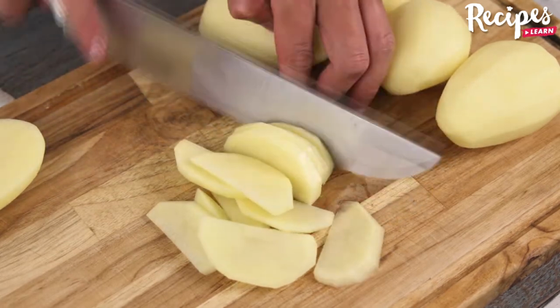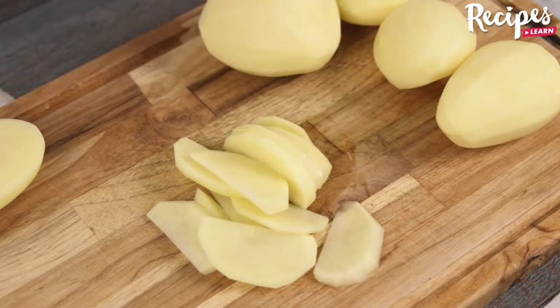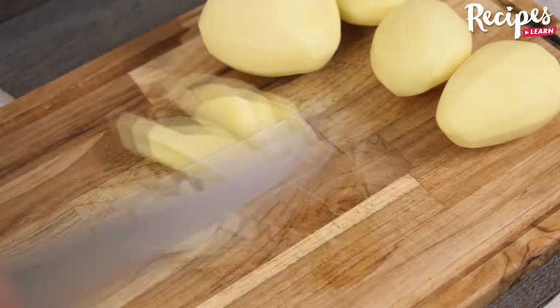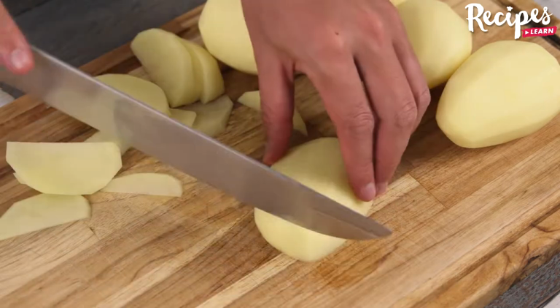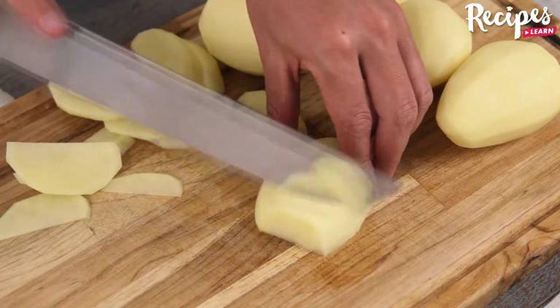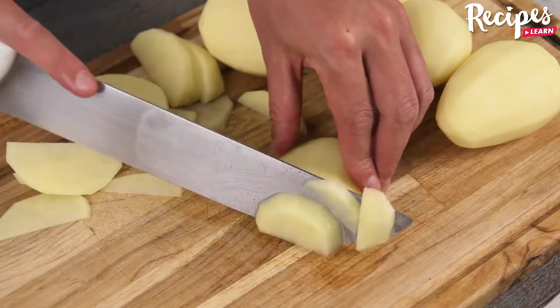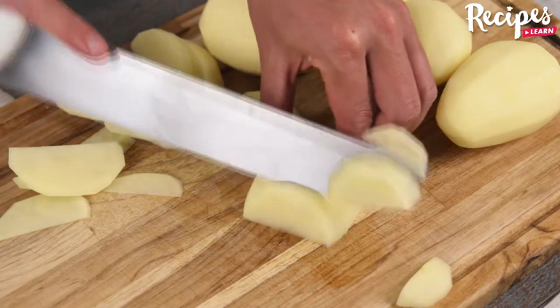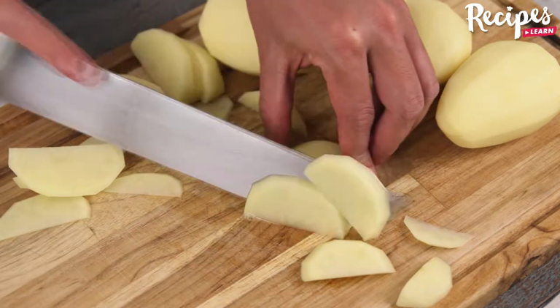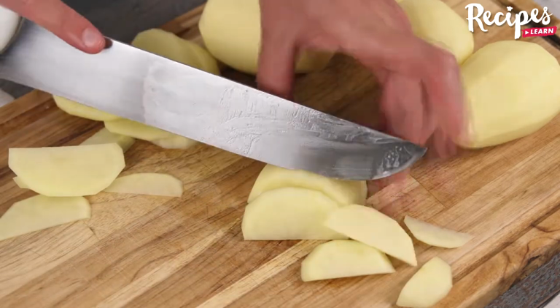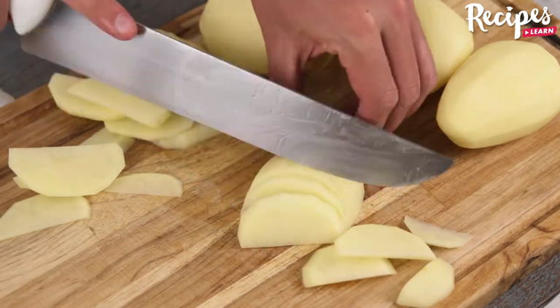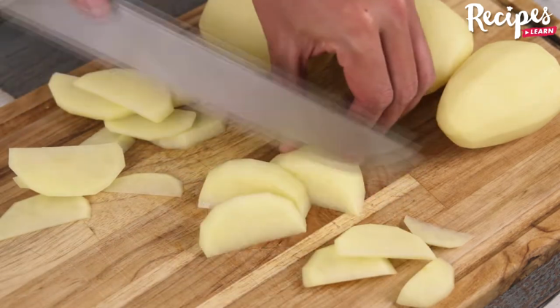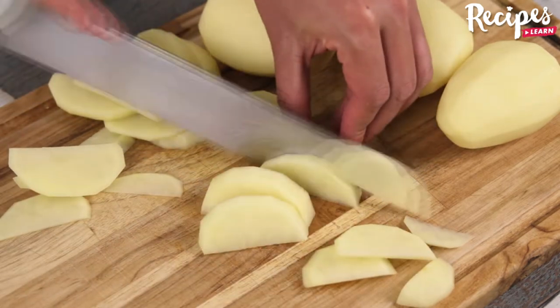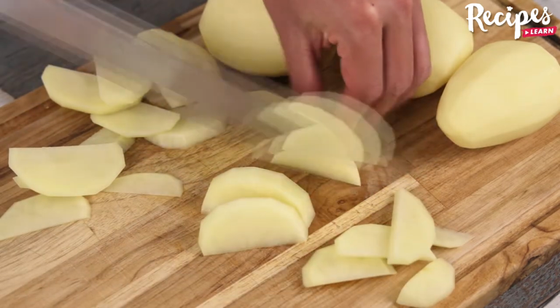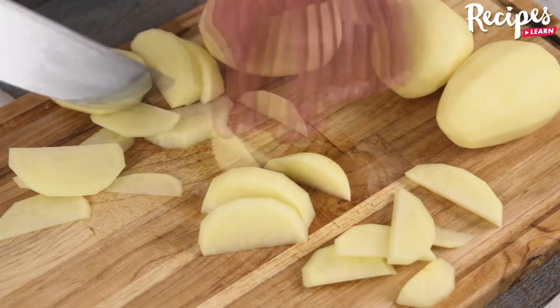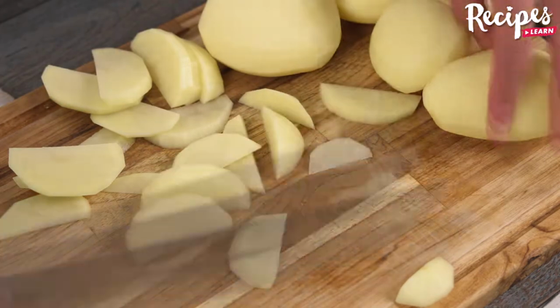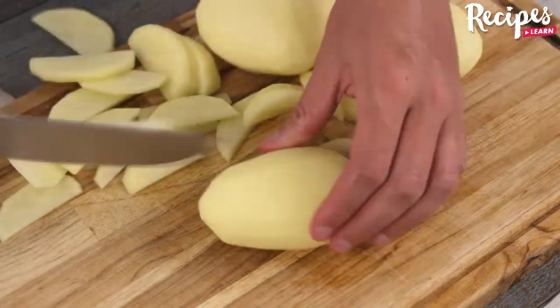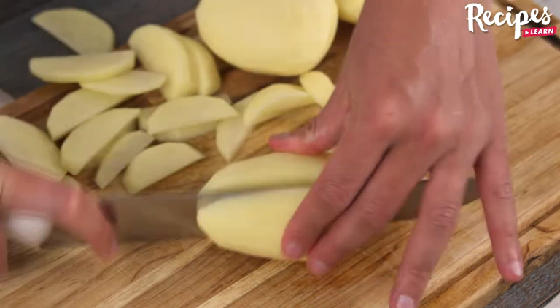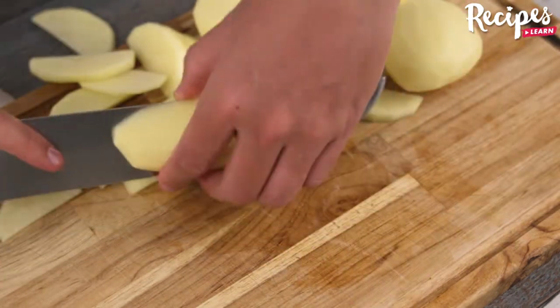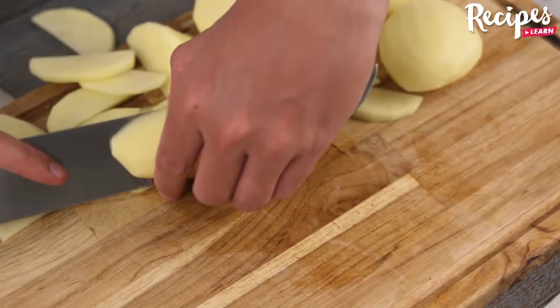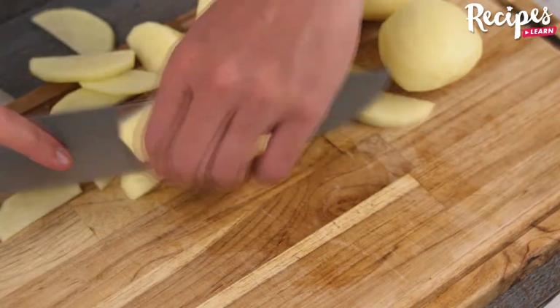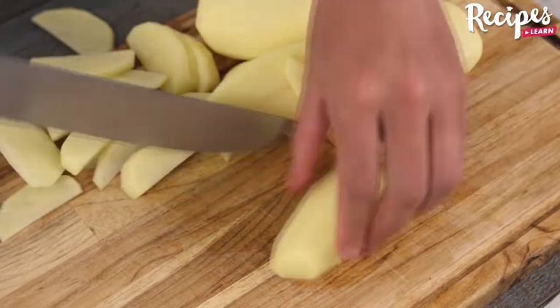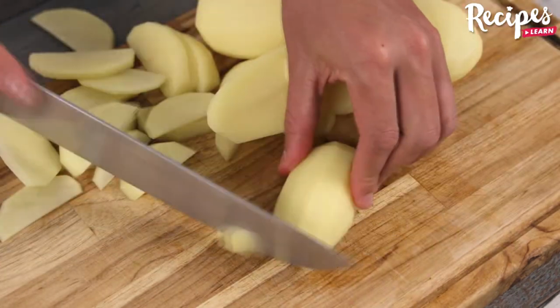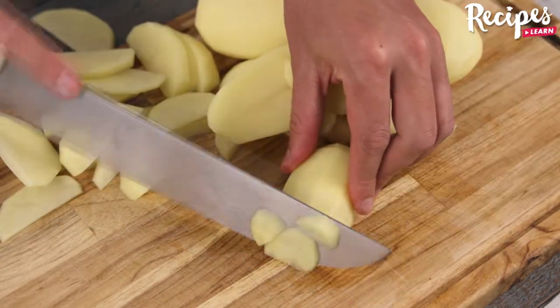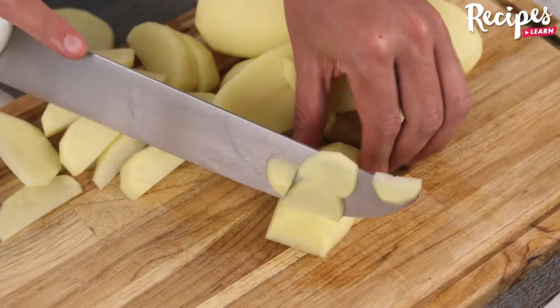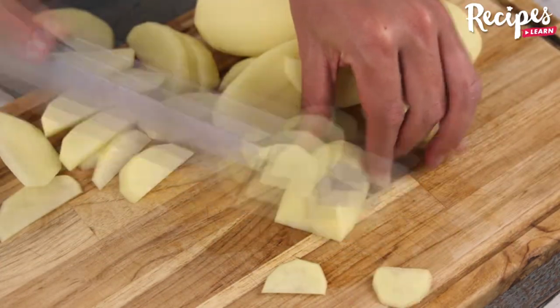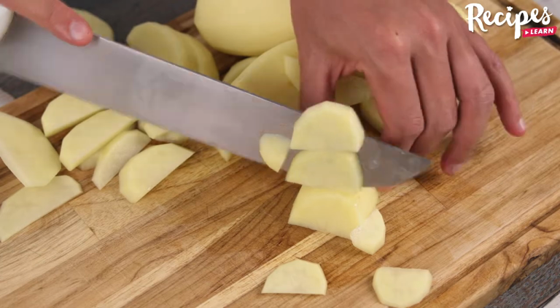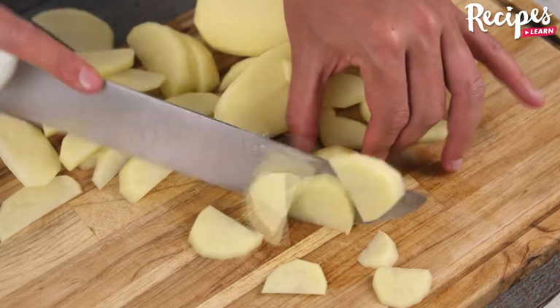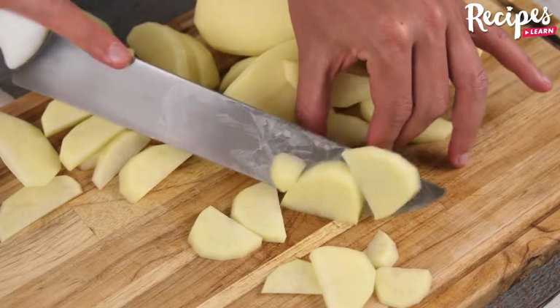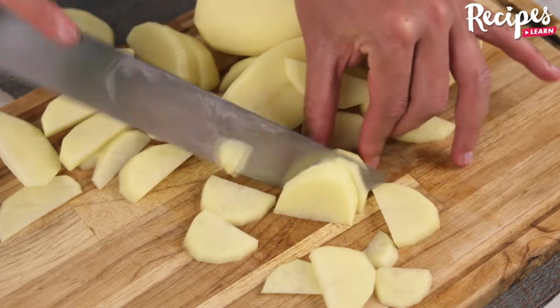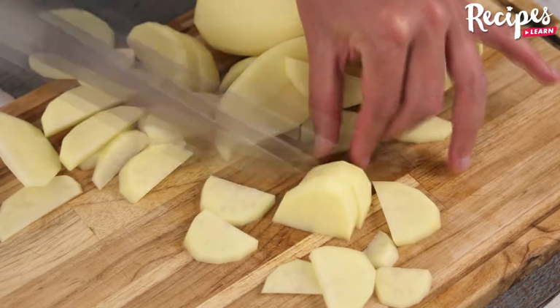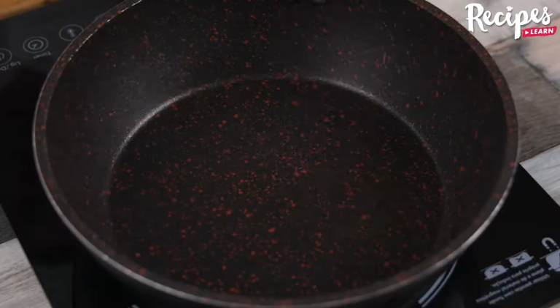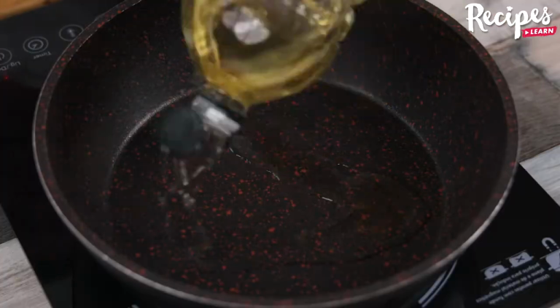Let me know if you have a recipe for beef mince with potatoes — I'd love to know. And before I forget, tell me where you're watching us from so I can send you a special hug. Today's hug is for Braun Wendy from Jamaica. I'm happy to hear you're loving our recipes.